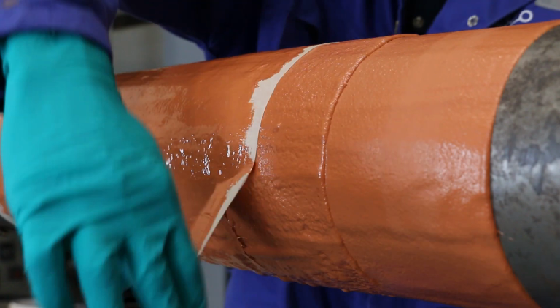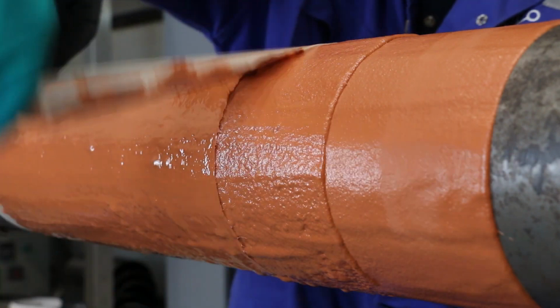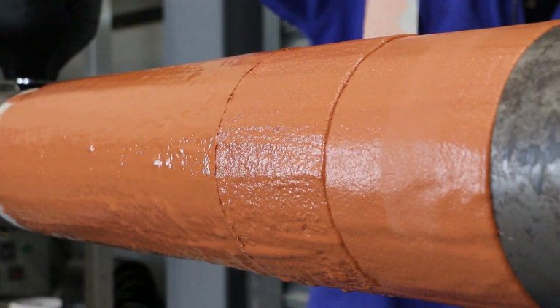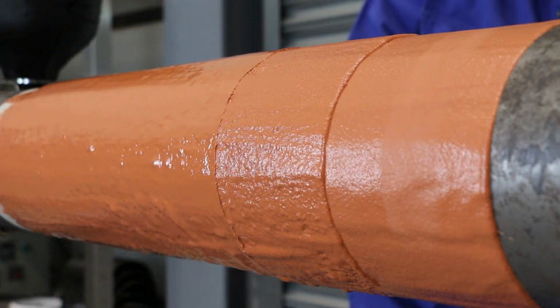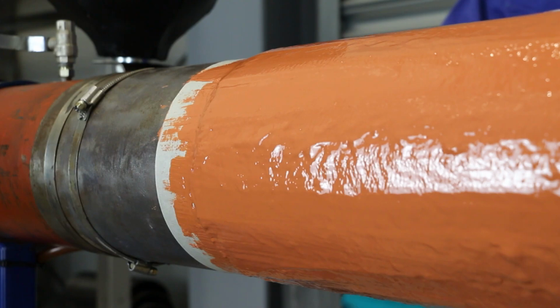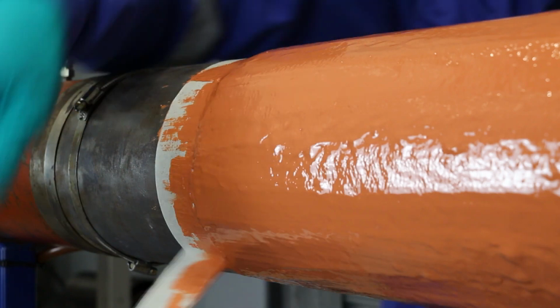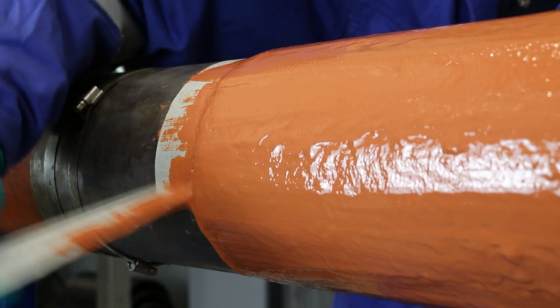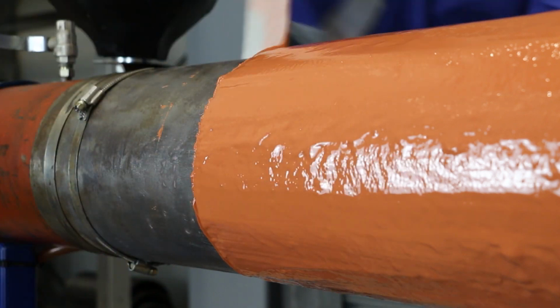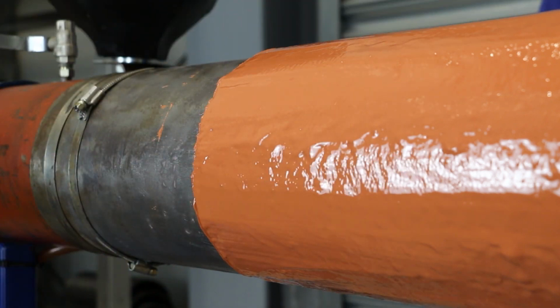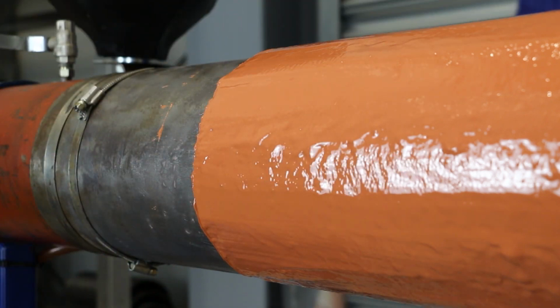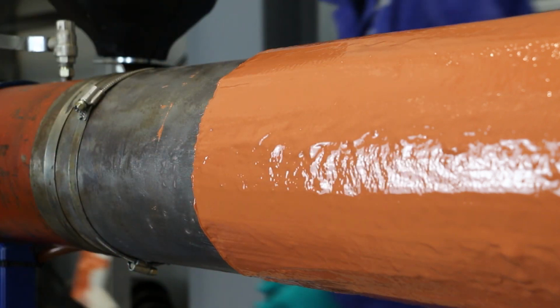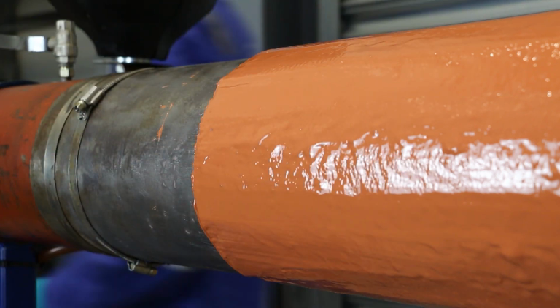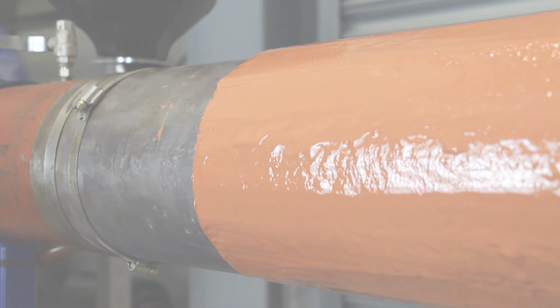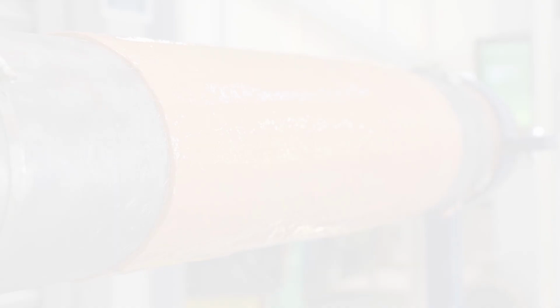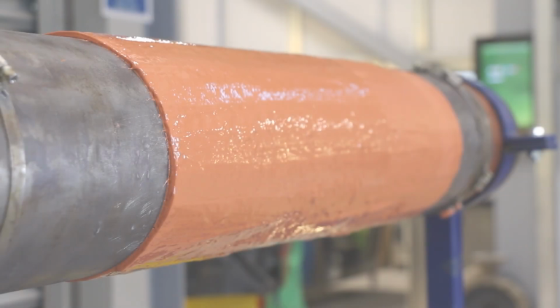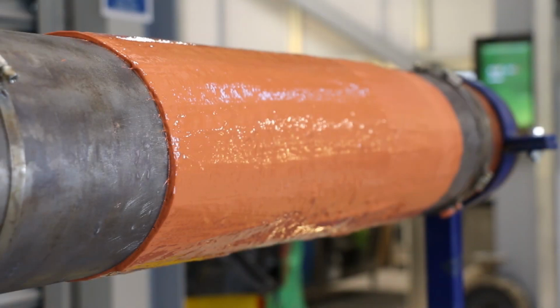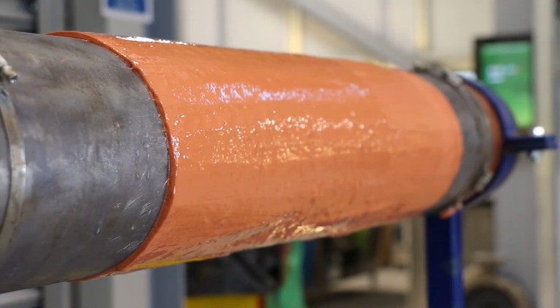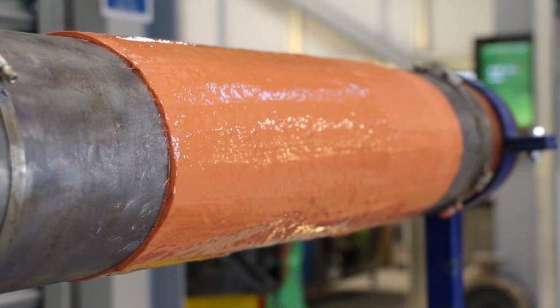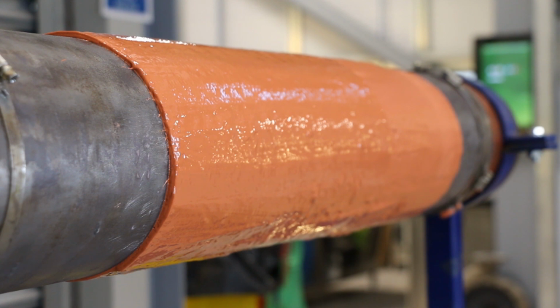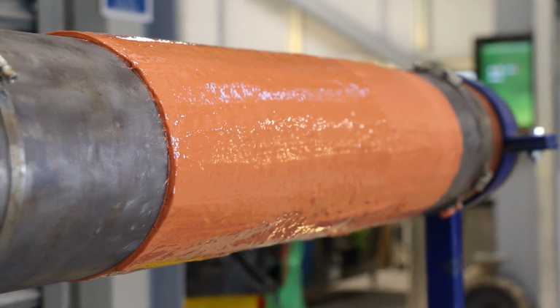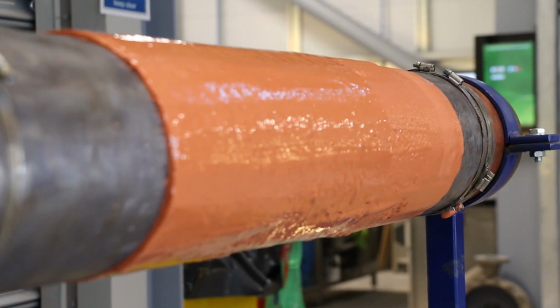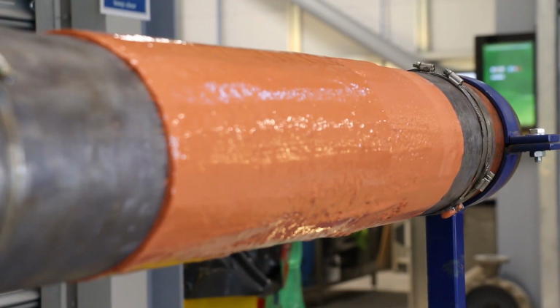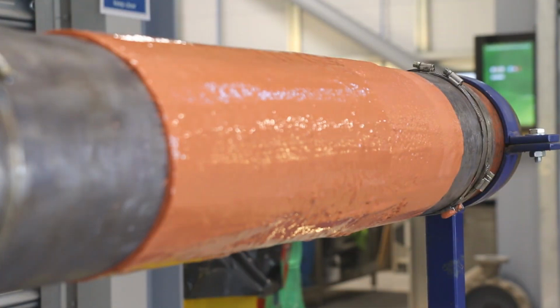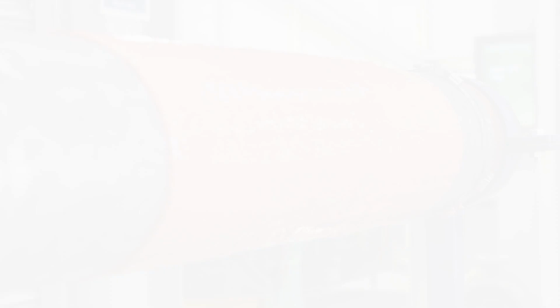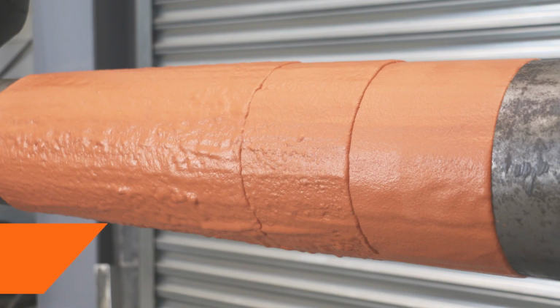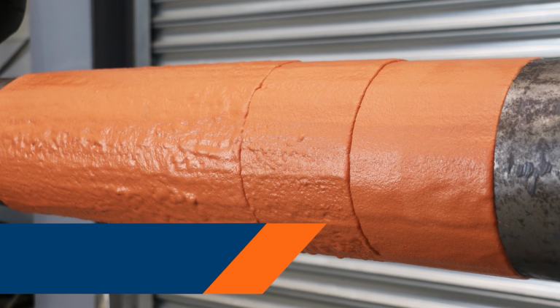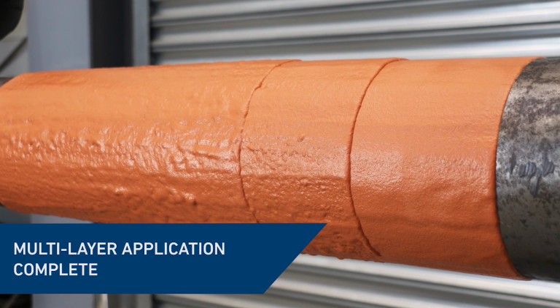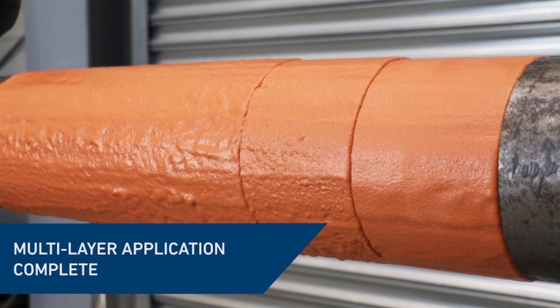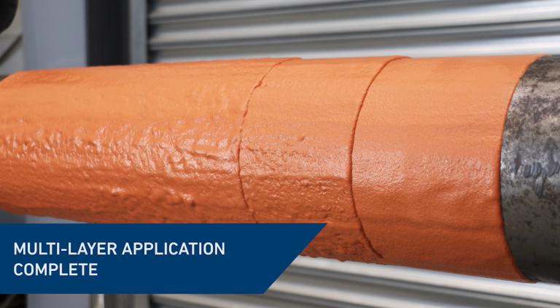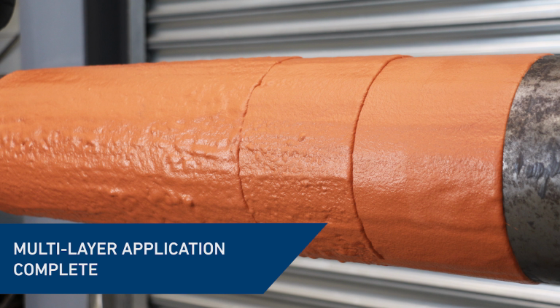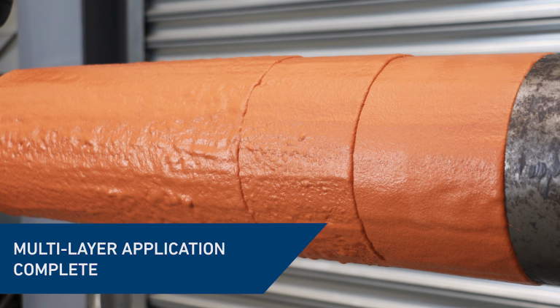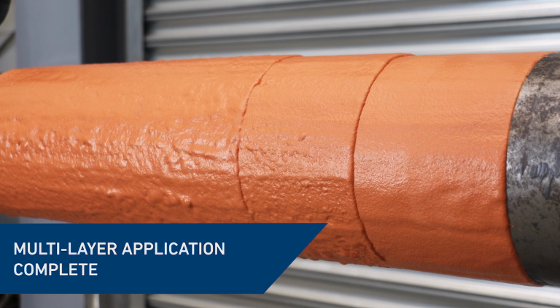All resulting in improved safety, durability and efficiency. The closed cell foam growth technology creates an insulating corrosion barrier, reducing the number of layers needed compared to conventional coating systems.